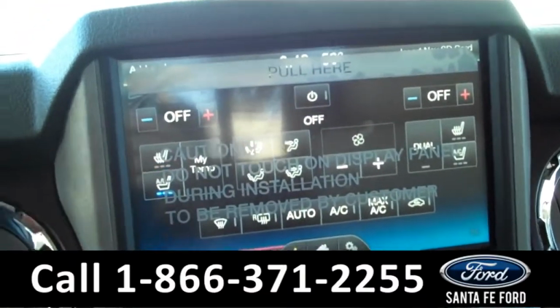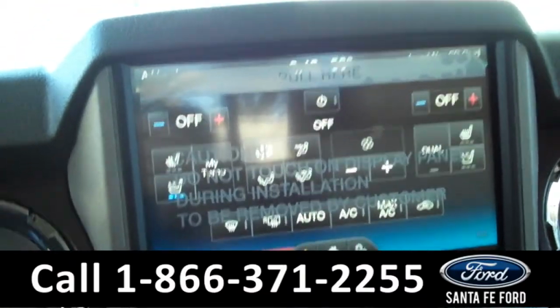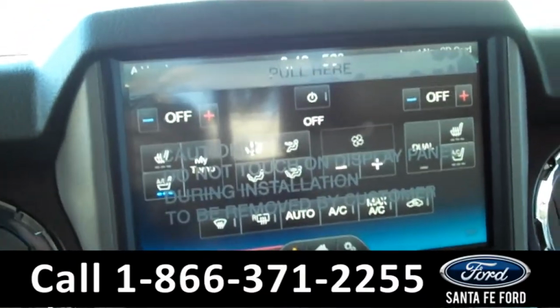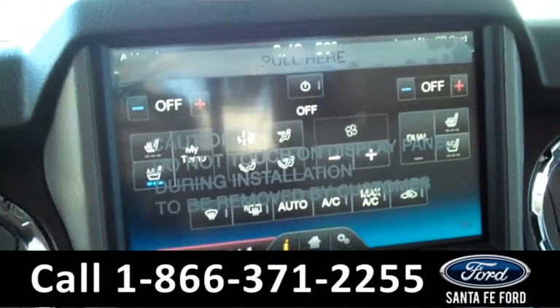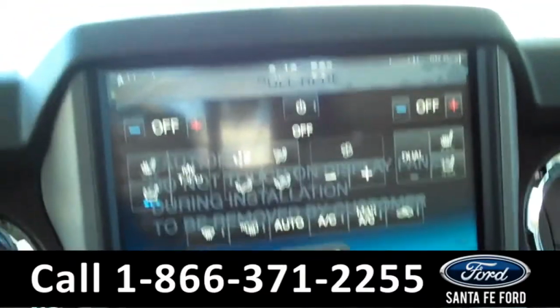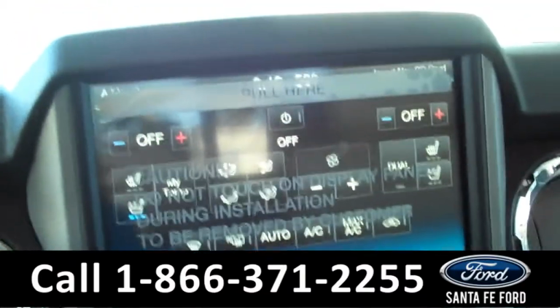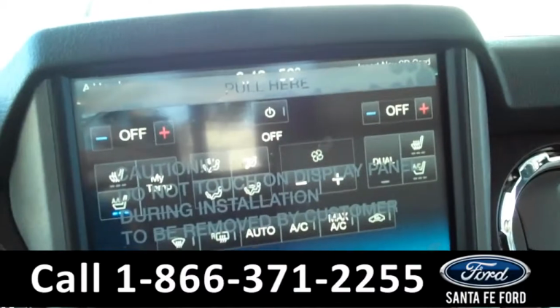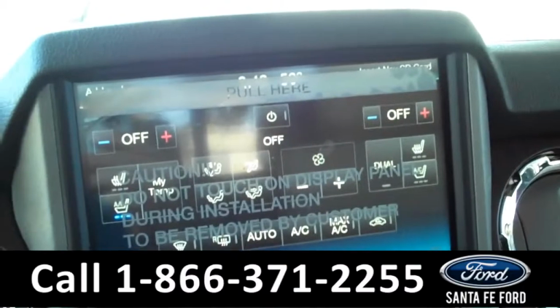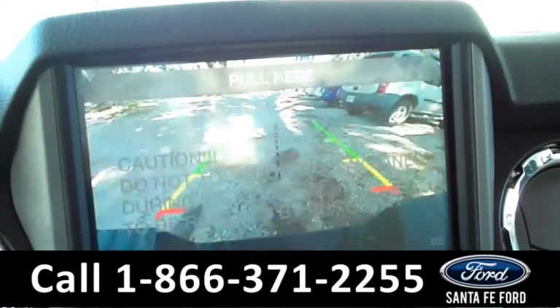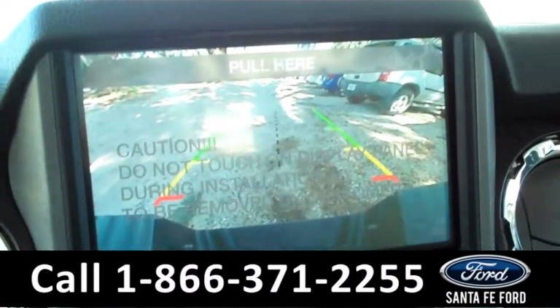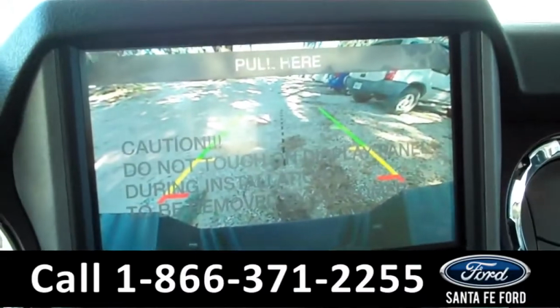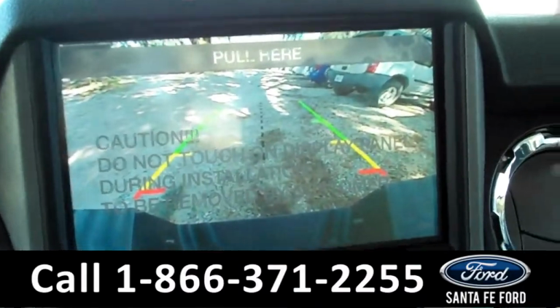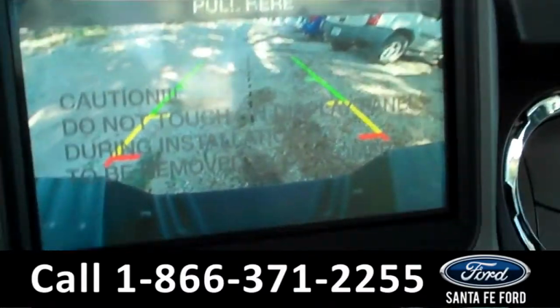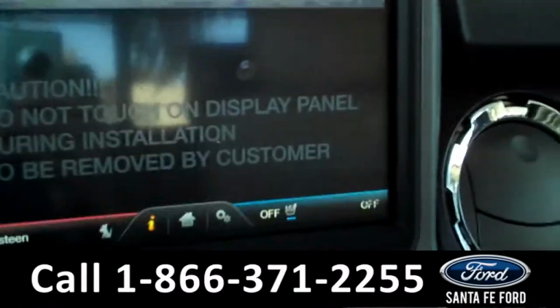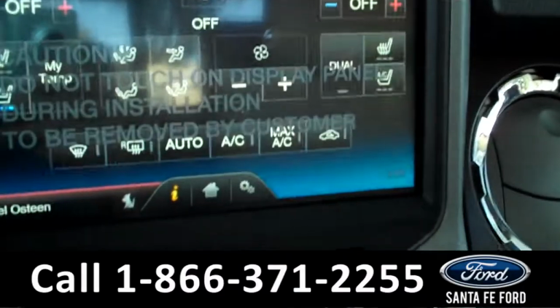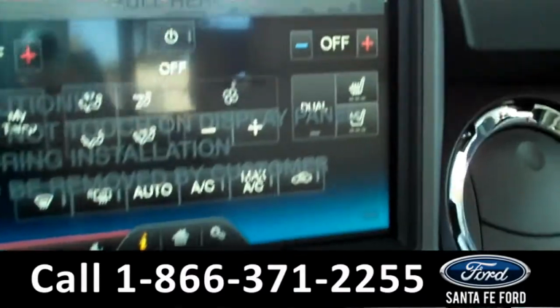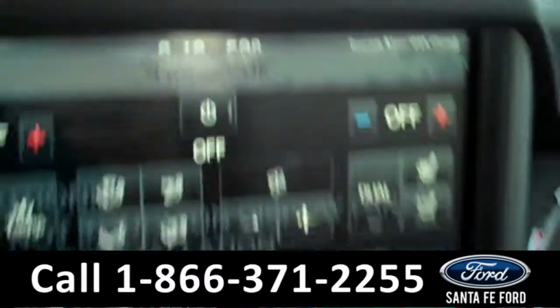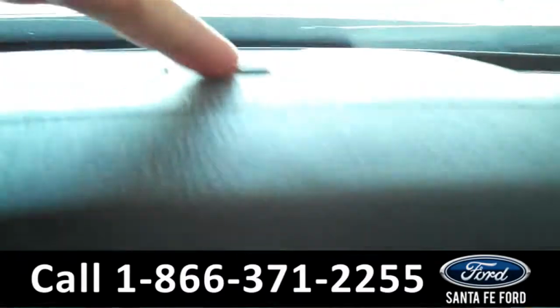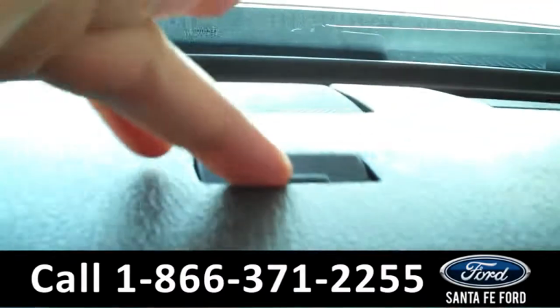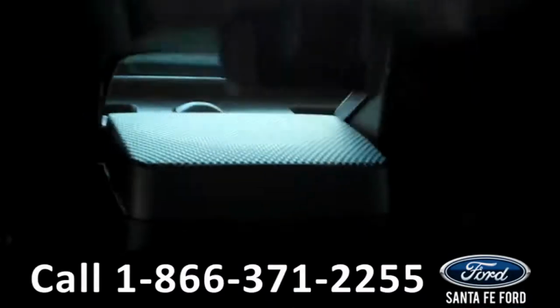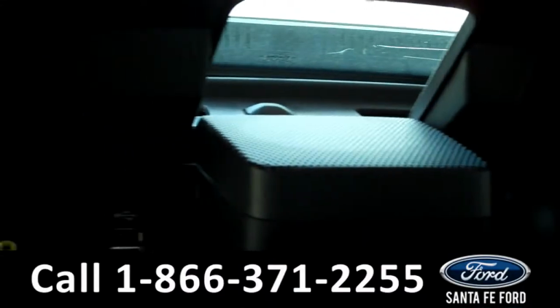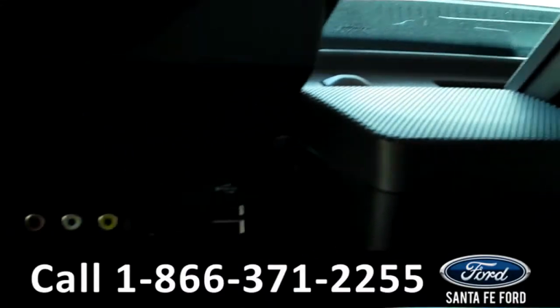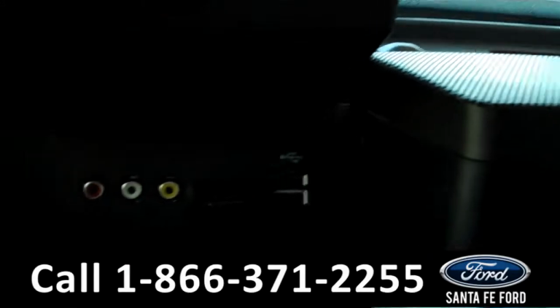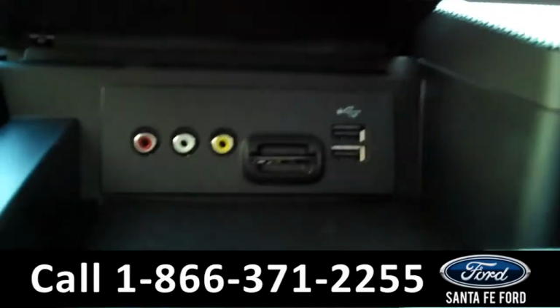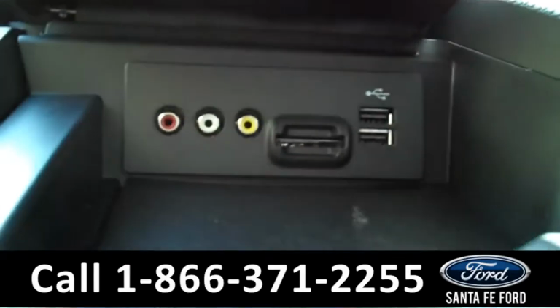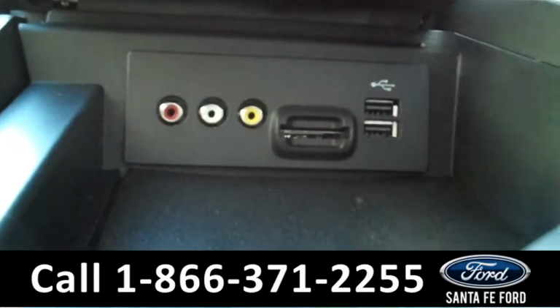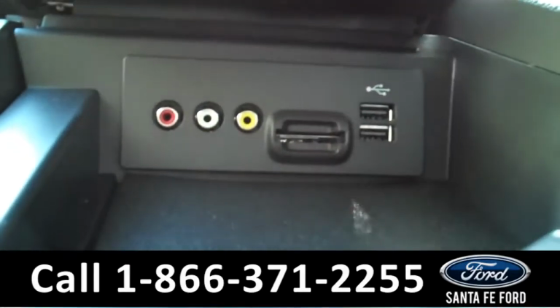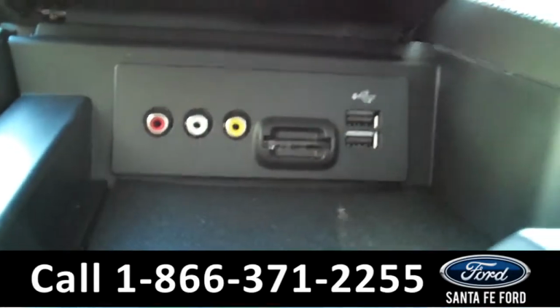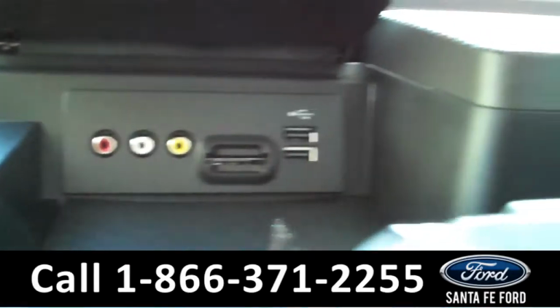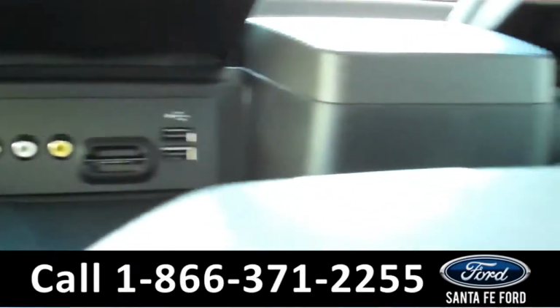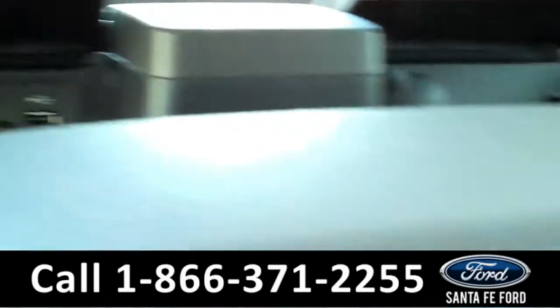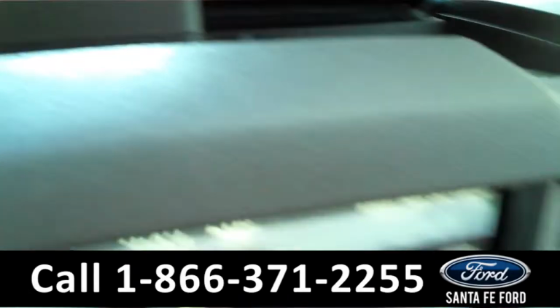The two front seats can be heated and cooled. When you put the truck in reverse, the backup camera comes on. And up here, when you open up this compartment, you'll see that you have access to AV output along with an SD card reader.